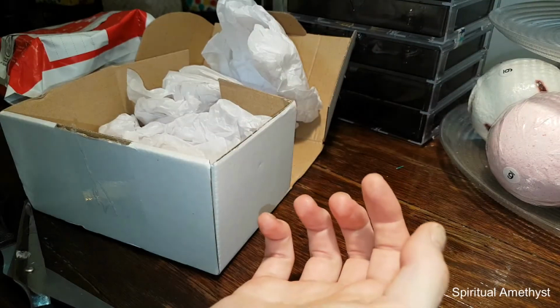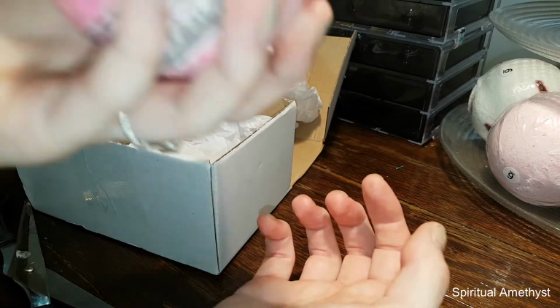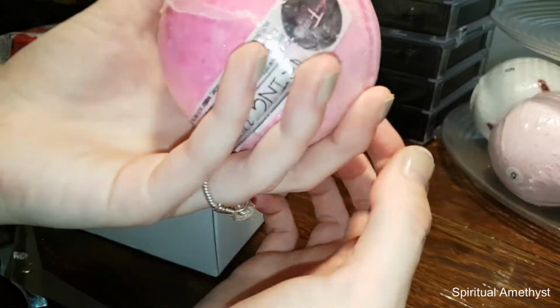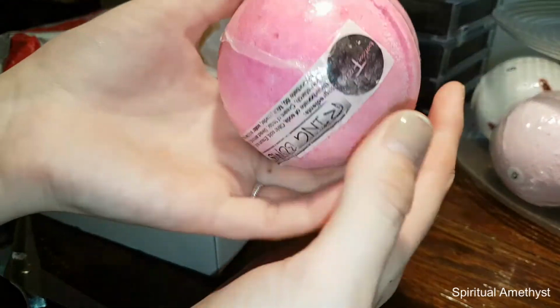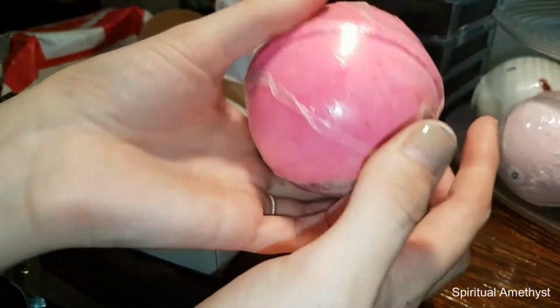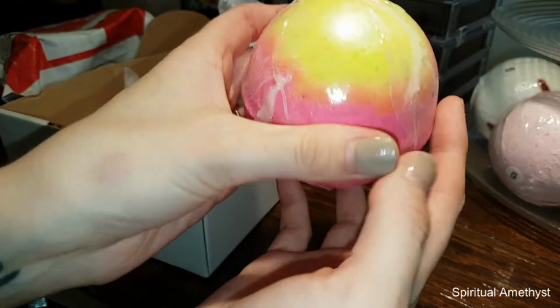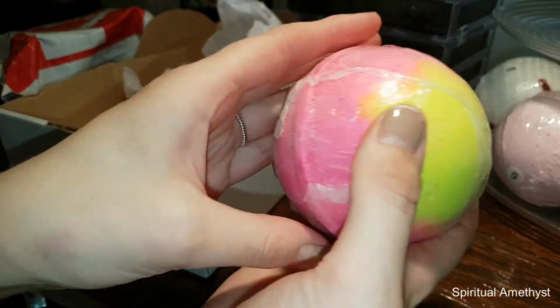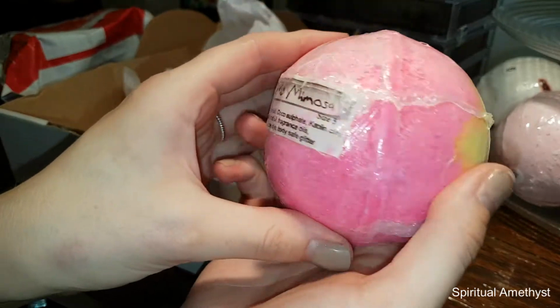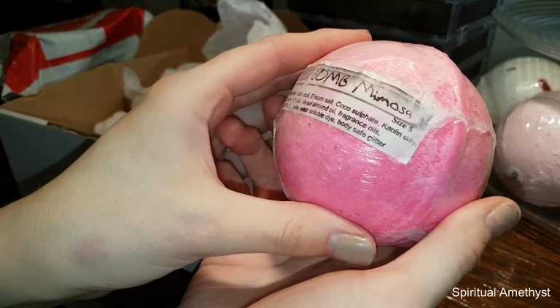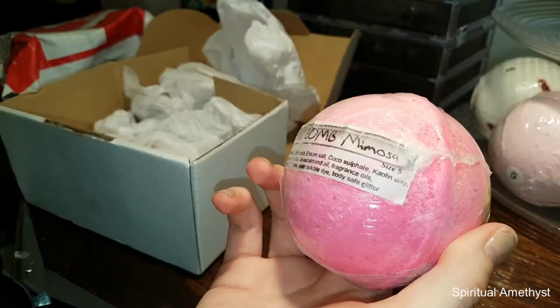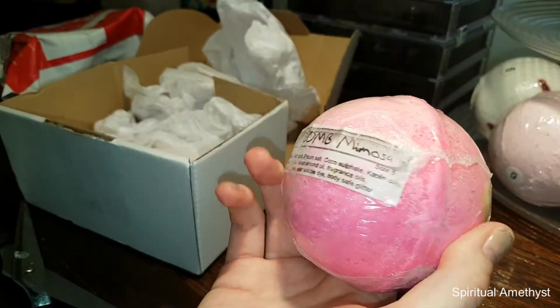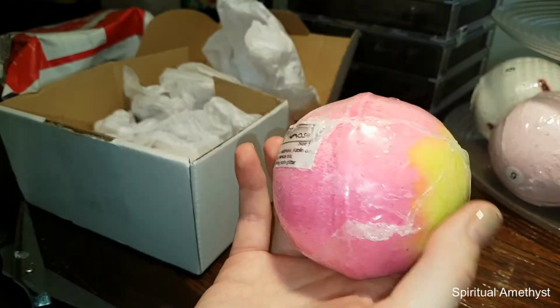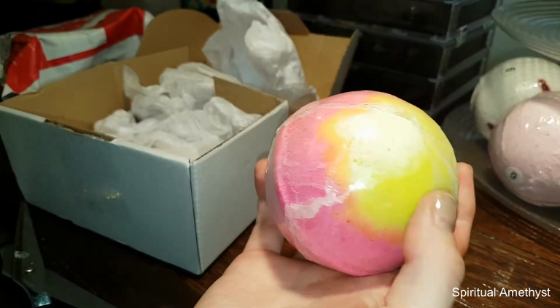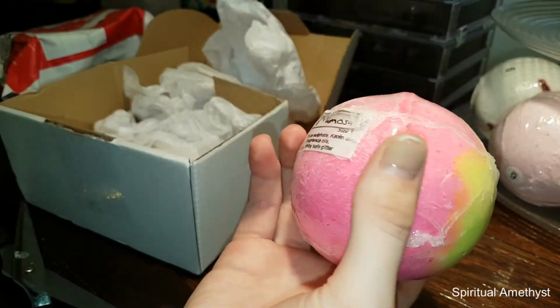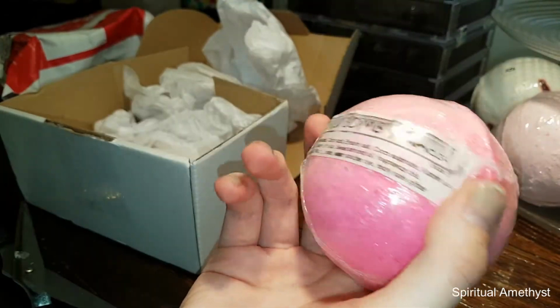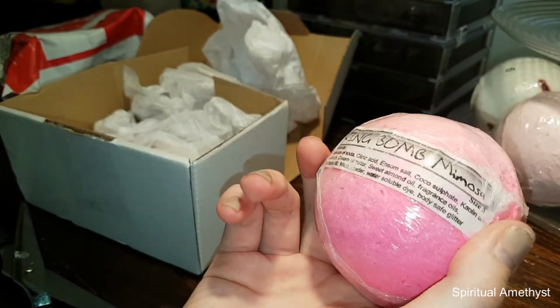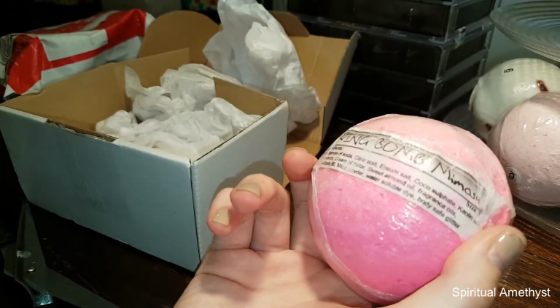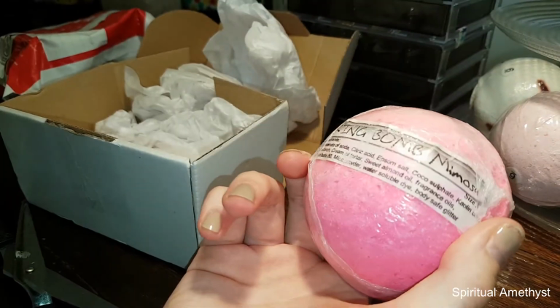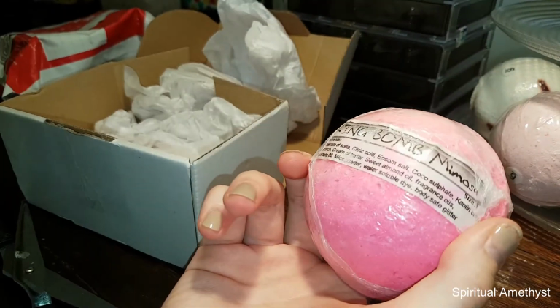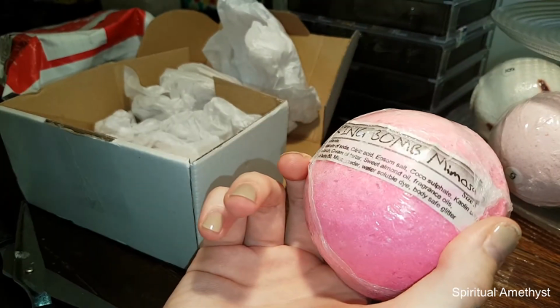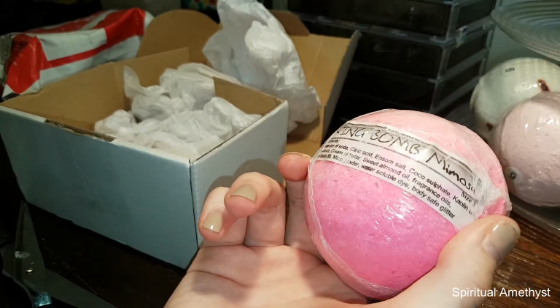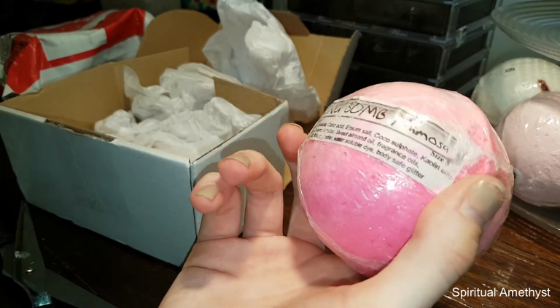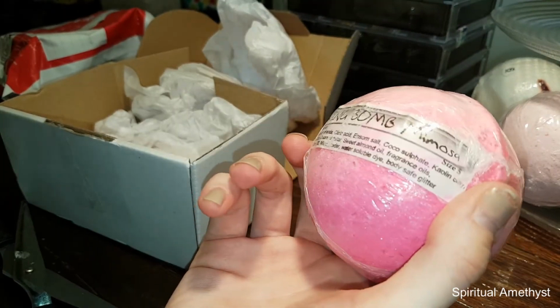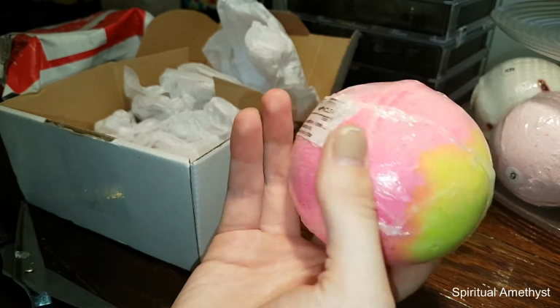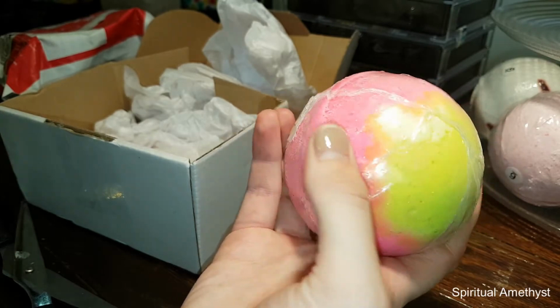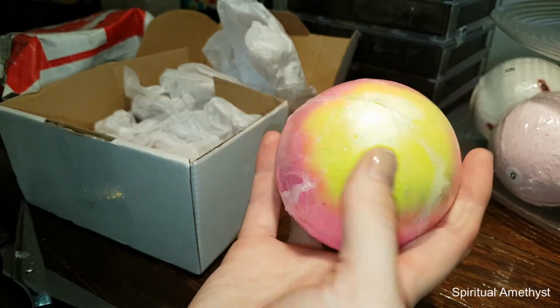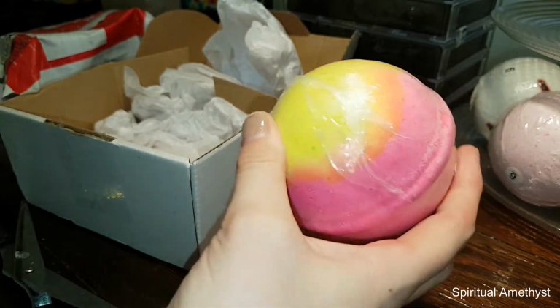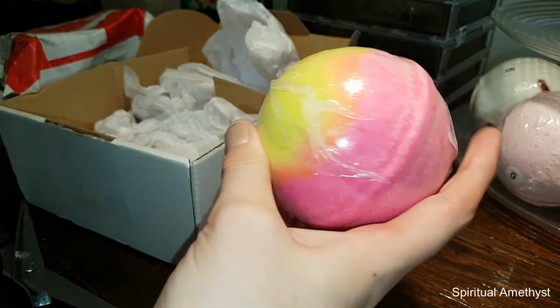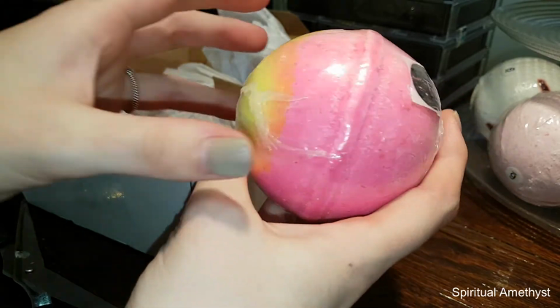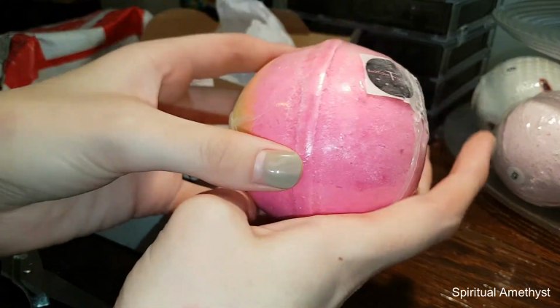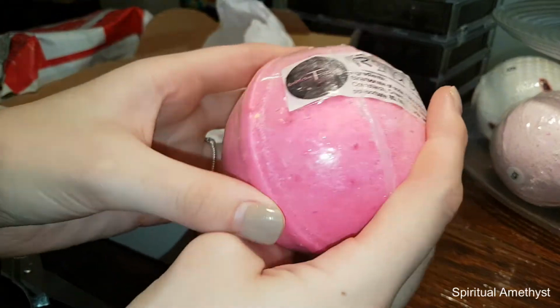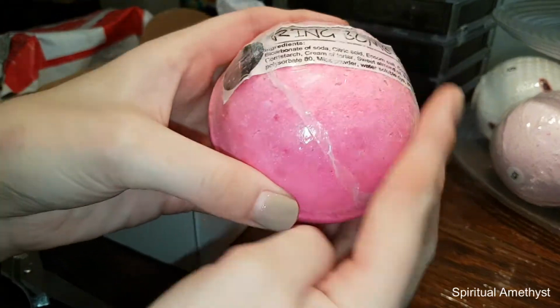Mmm, it smells really good. So this one's flavour is Mimosa and Pink Apple, and it's got a size 5 ring in there.